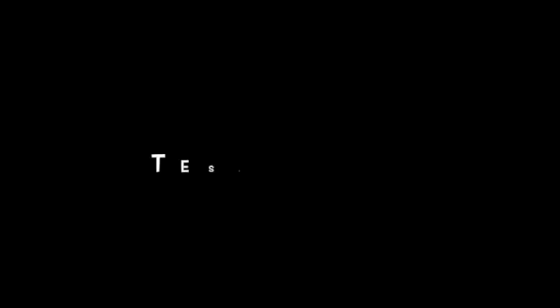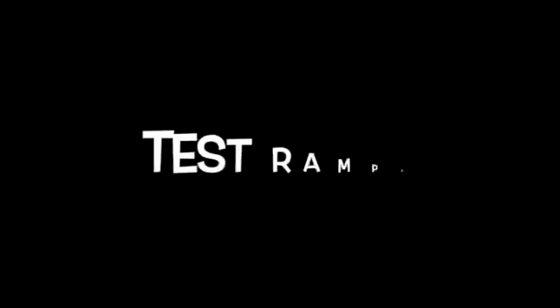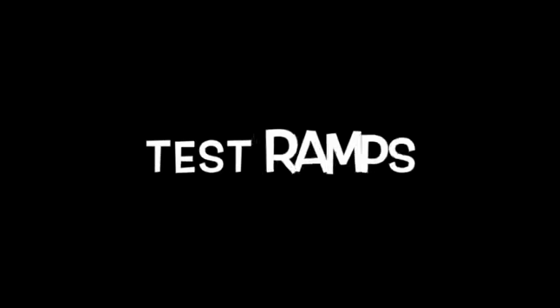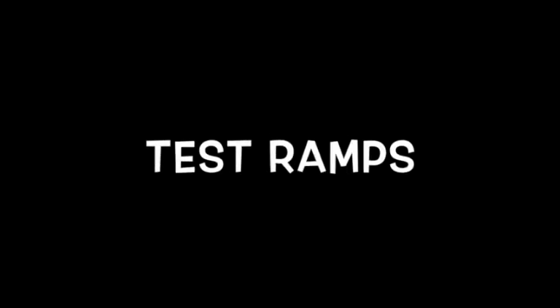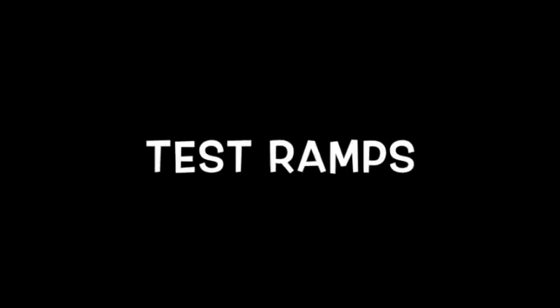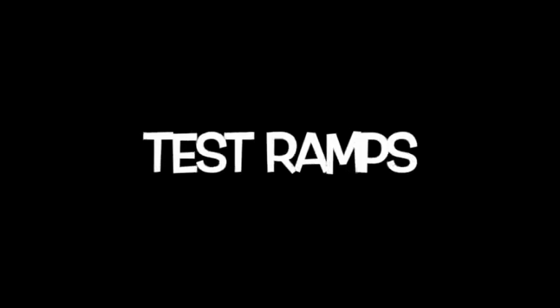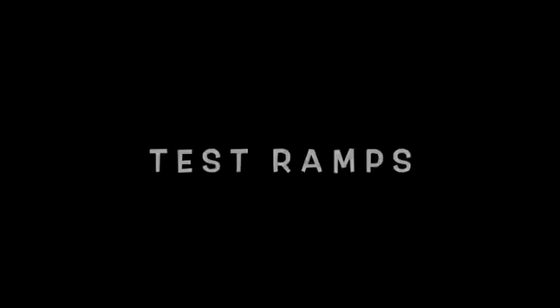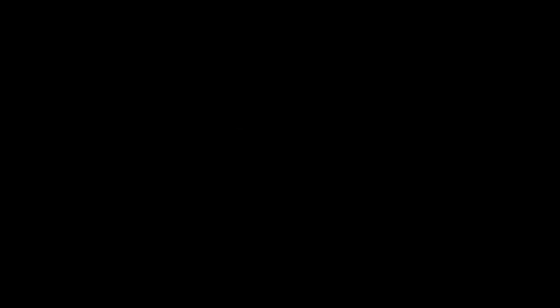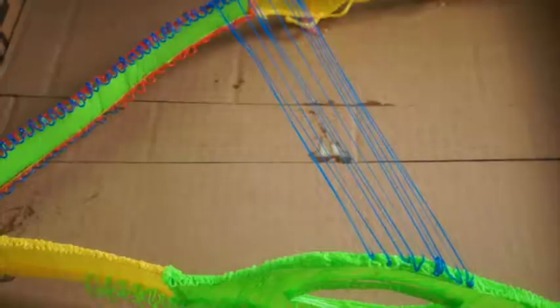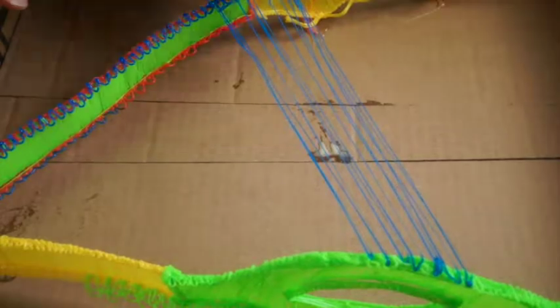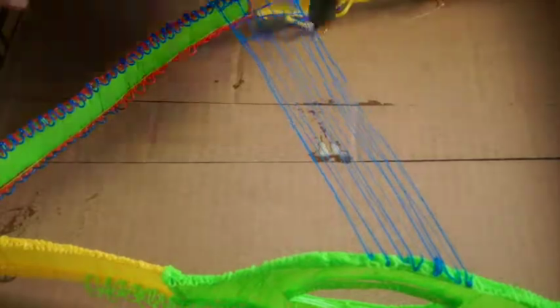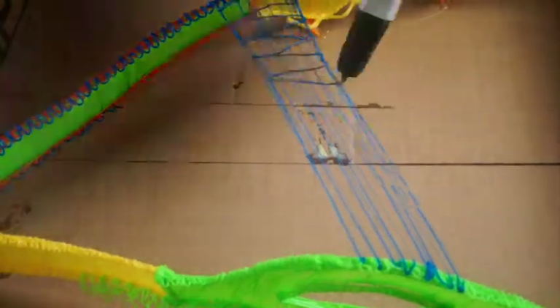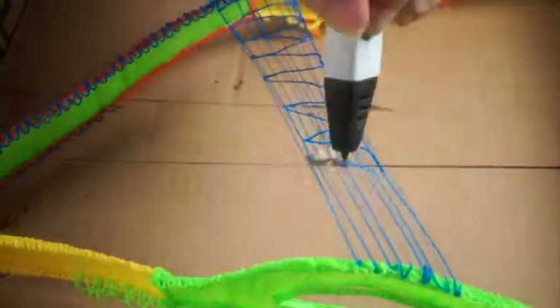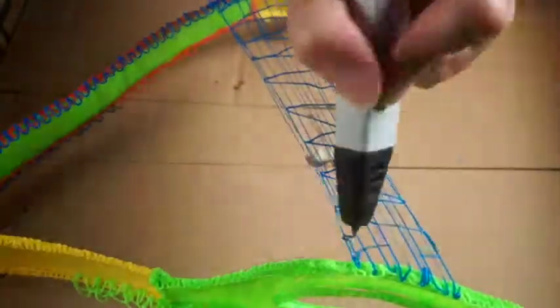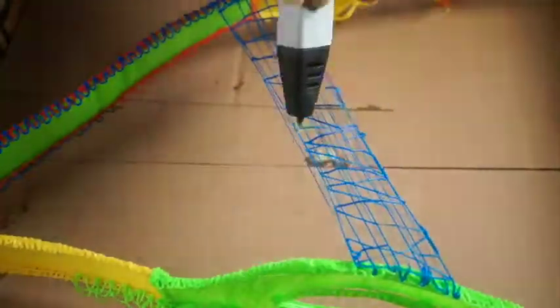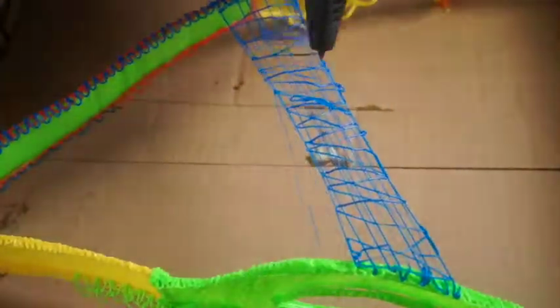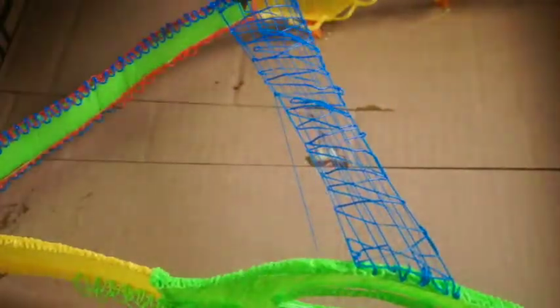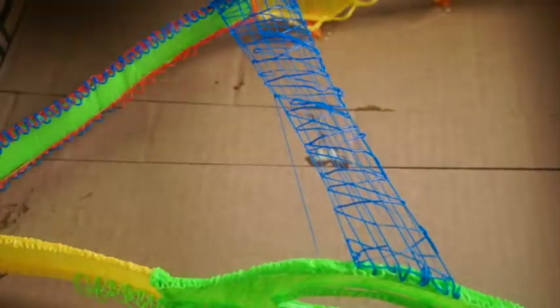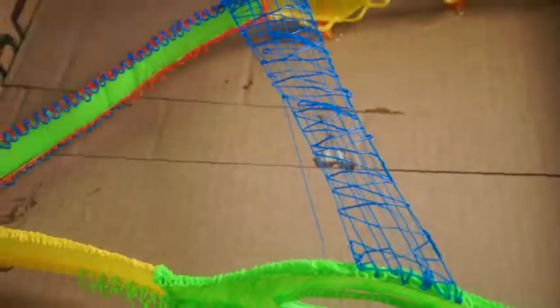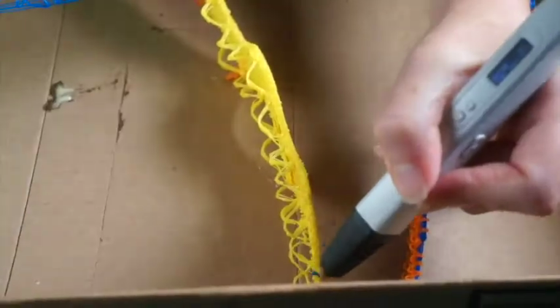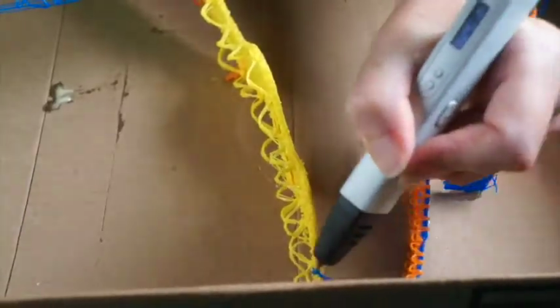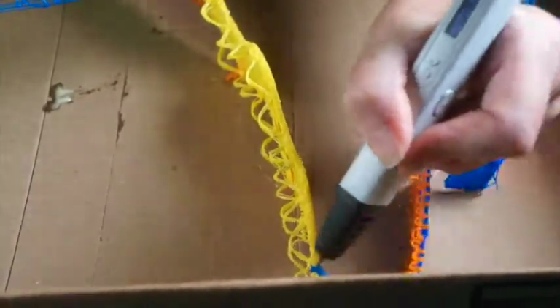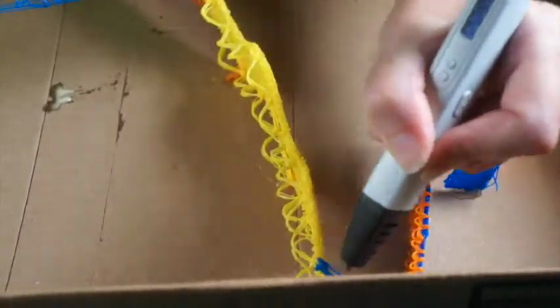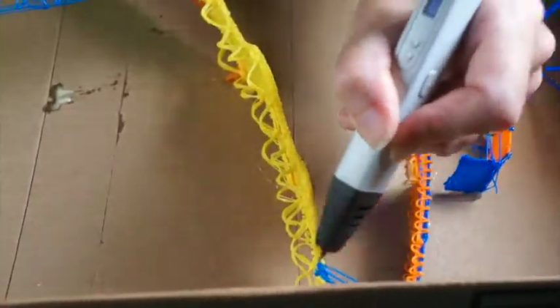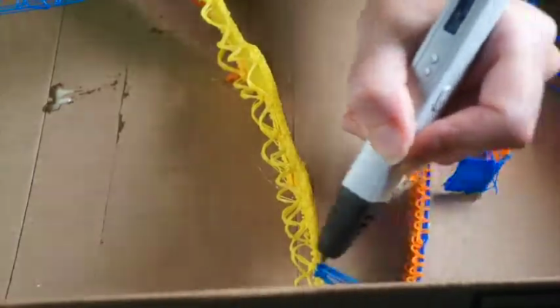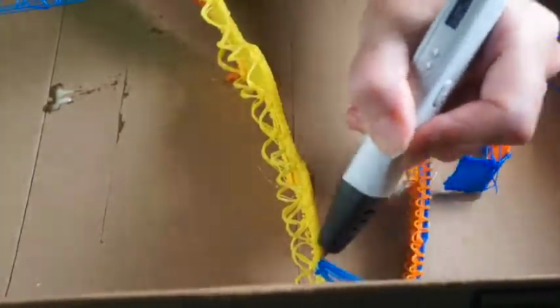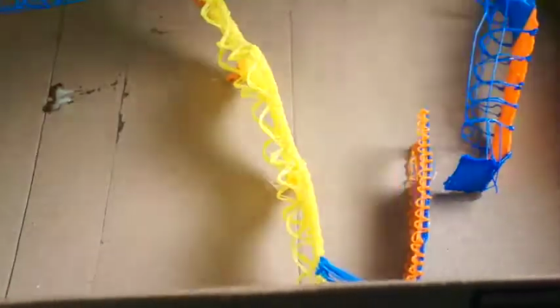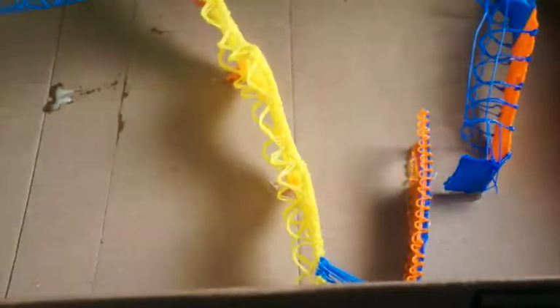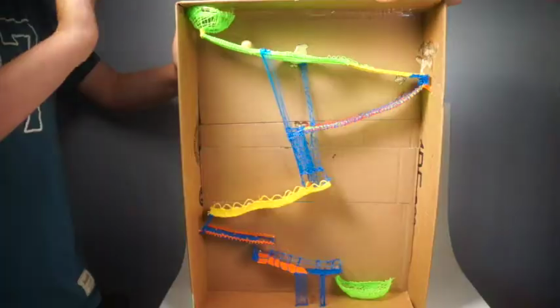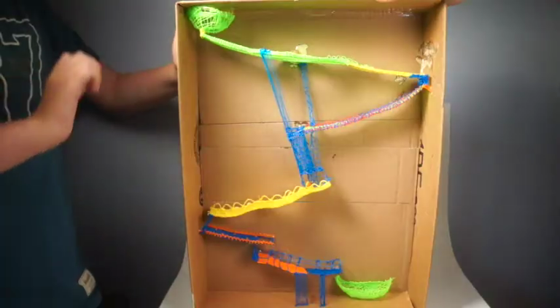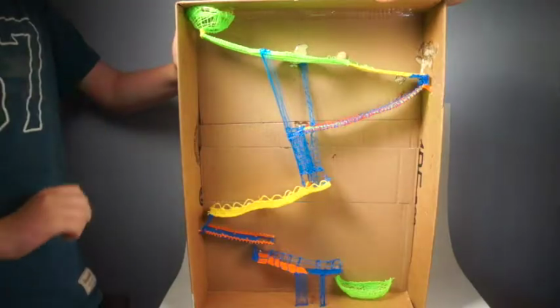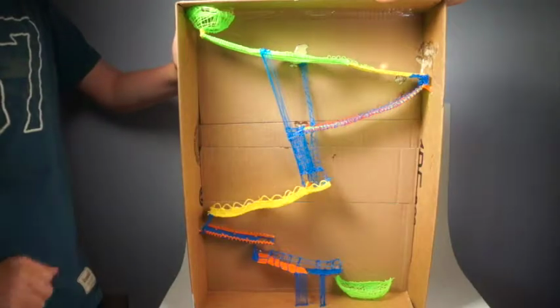Test ramps as you go. You may need to add supports, taller sides, or readjust ramp angles. With your 3D pen, it's easy to add modifications as you go.